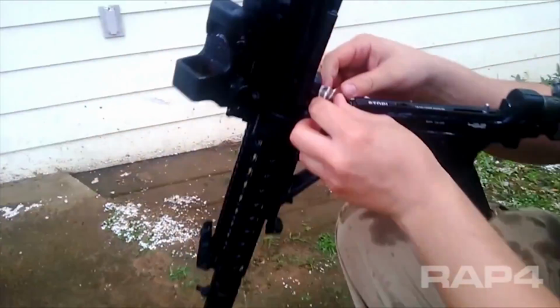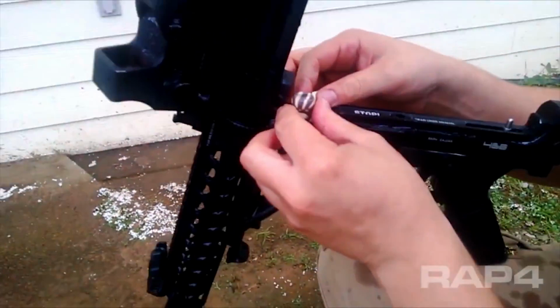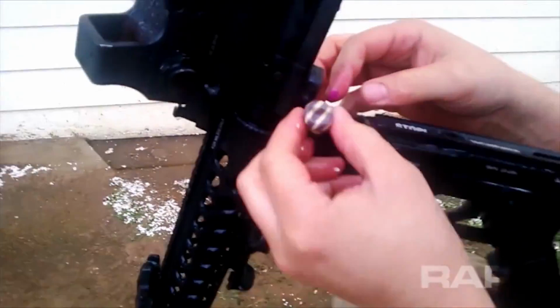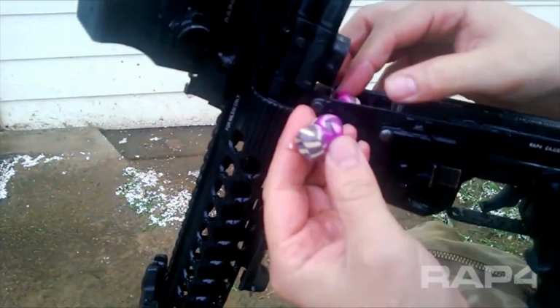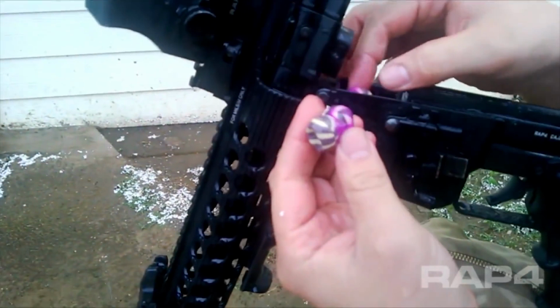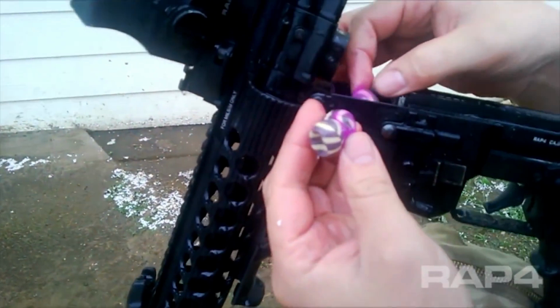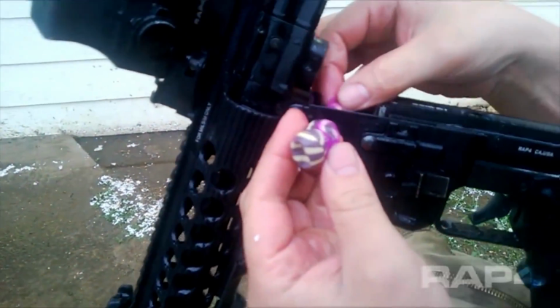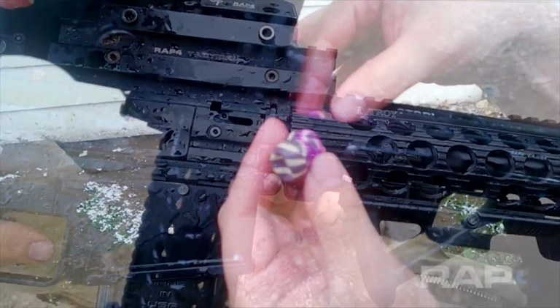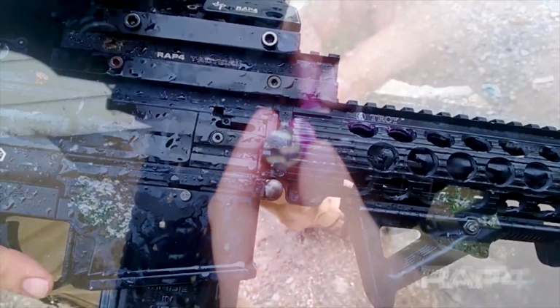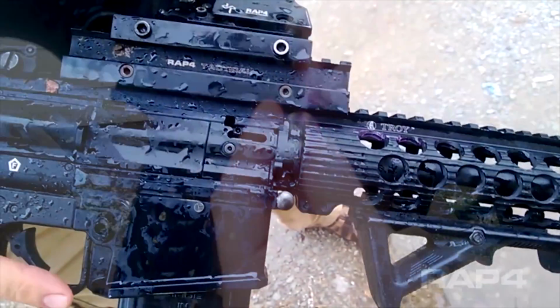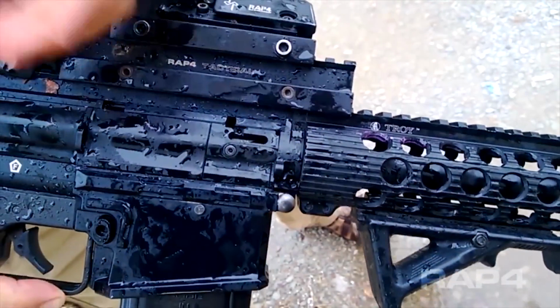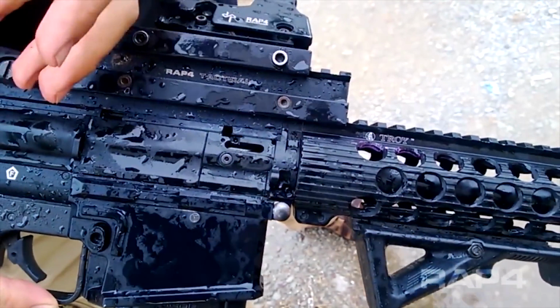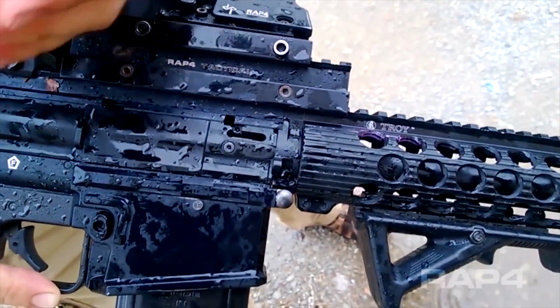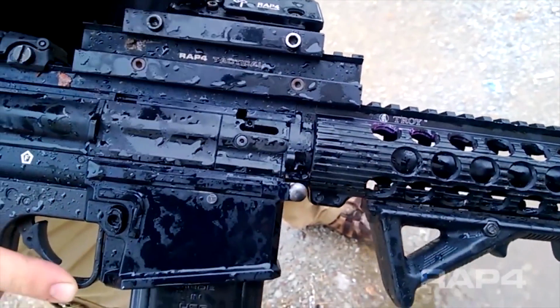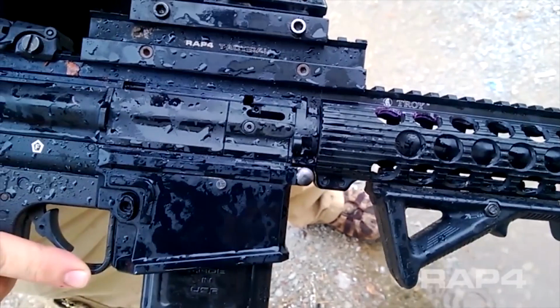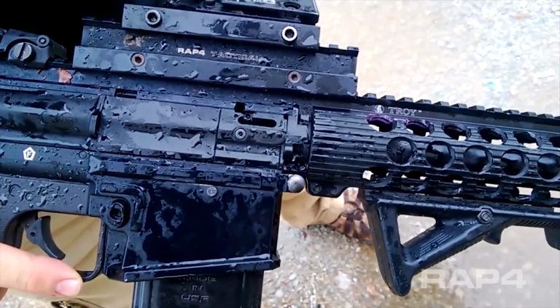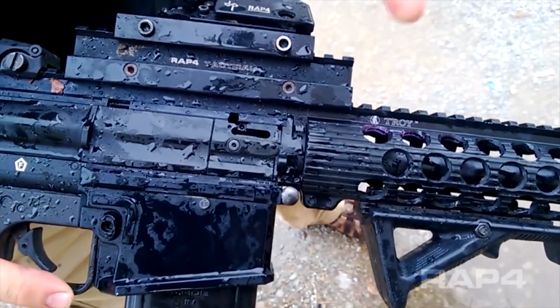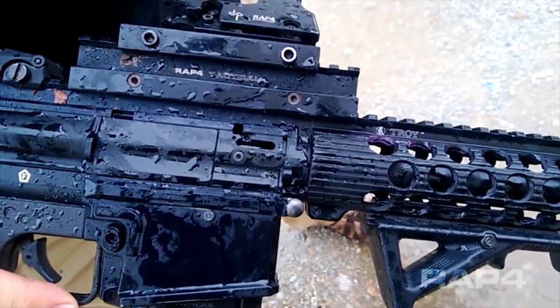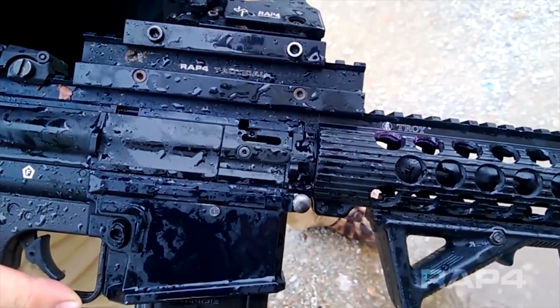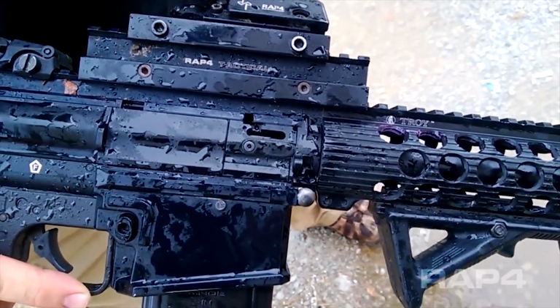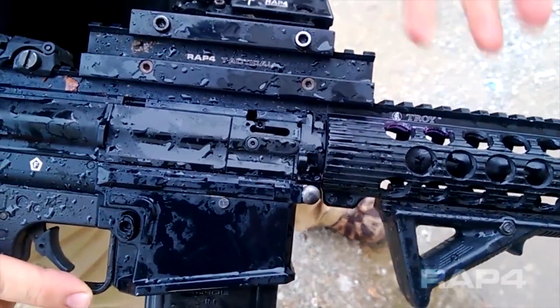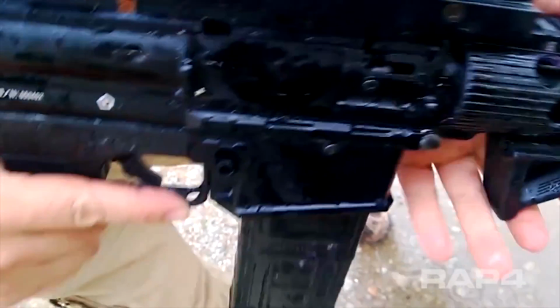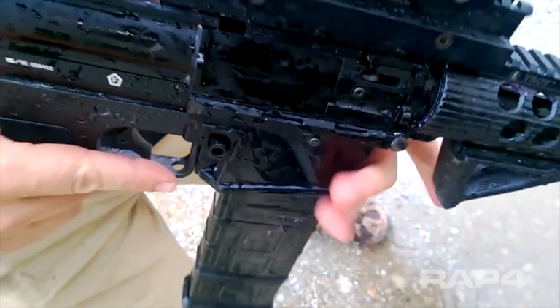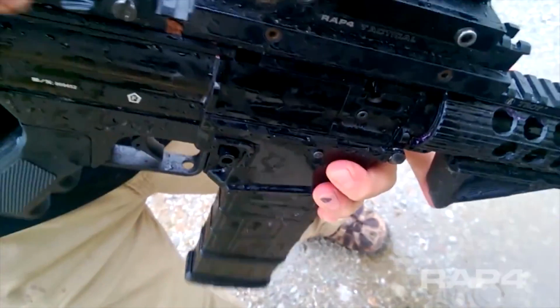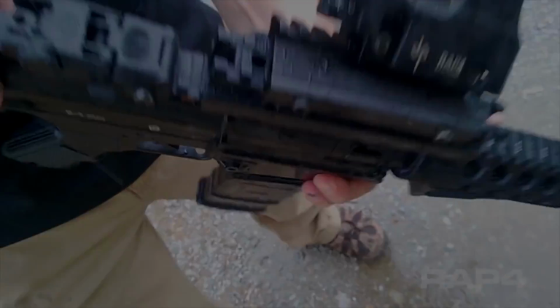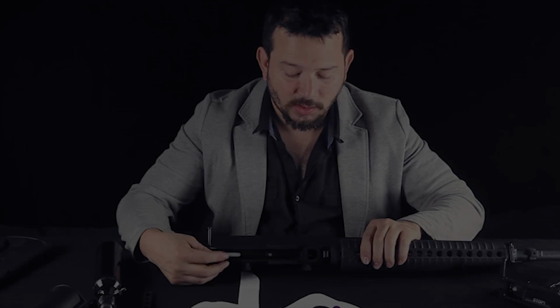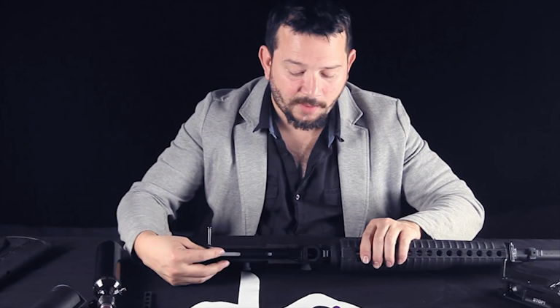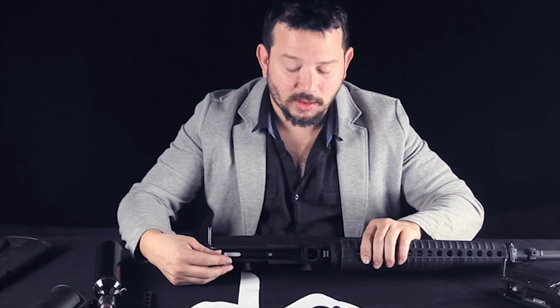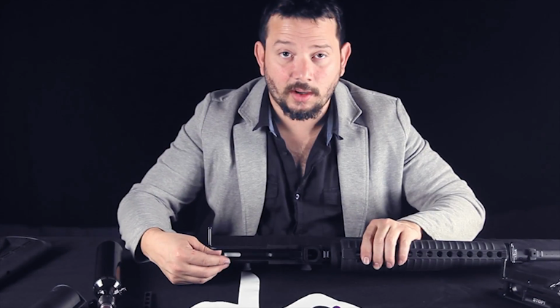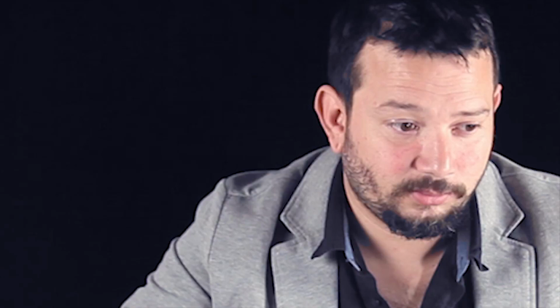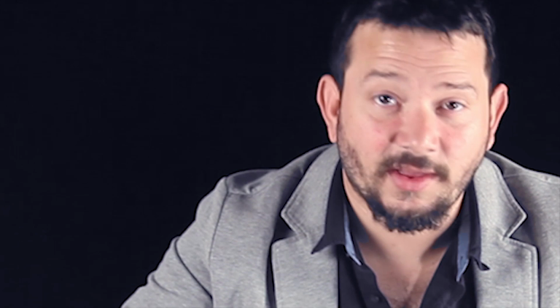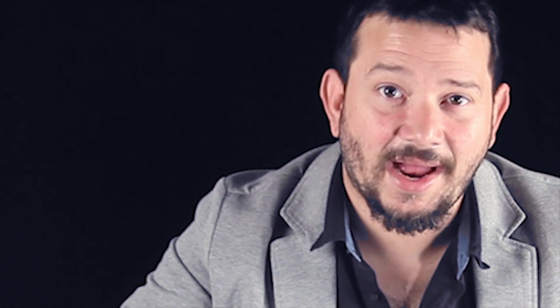So let me go ahead and show you the lock bolt system. Because it's a mechanical lever that it has to push up, the integrity of the shell has to be intact. There's no way that it can shoot it out if the shell is compromised. Chops are a thing of the past.